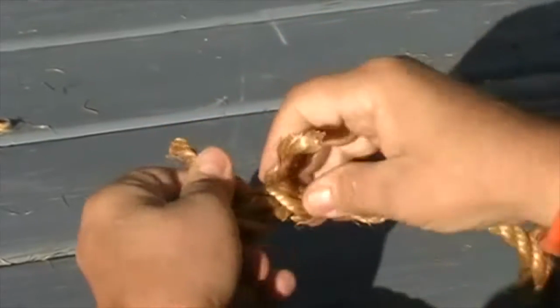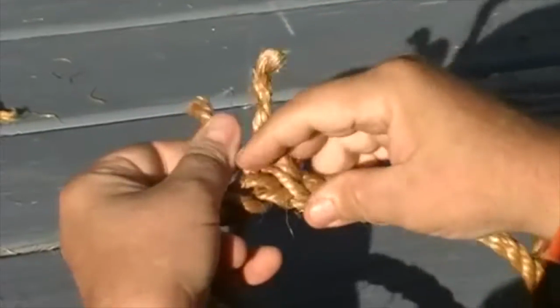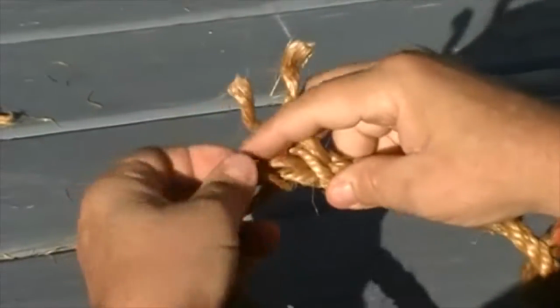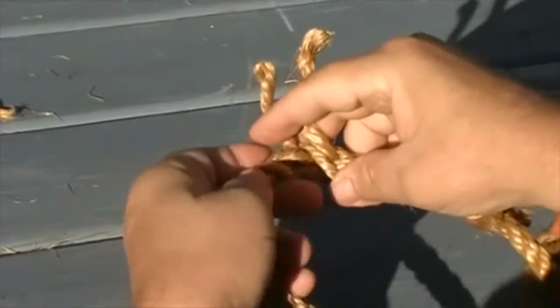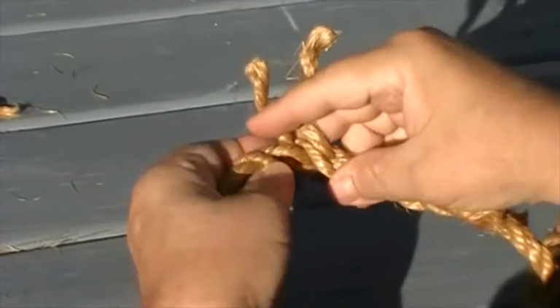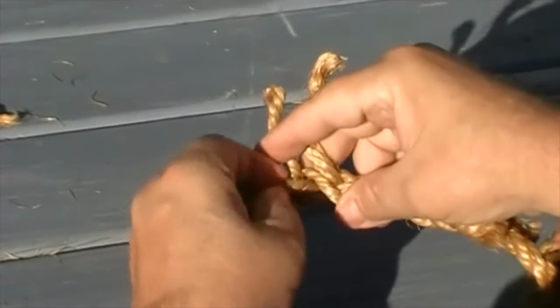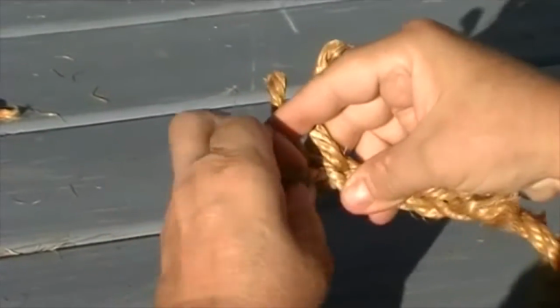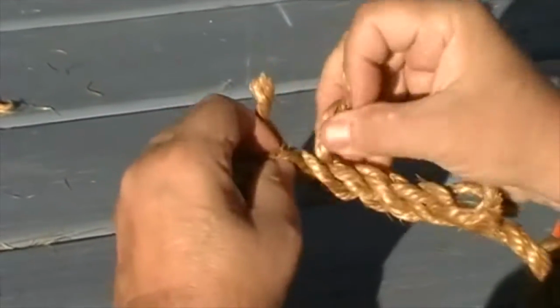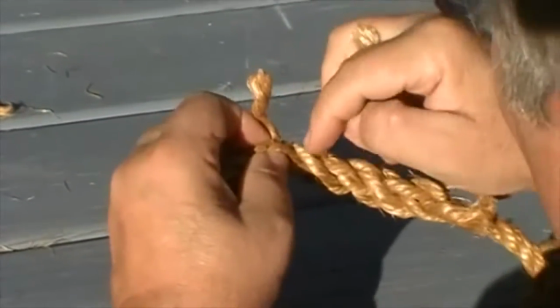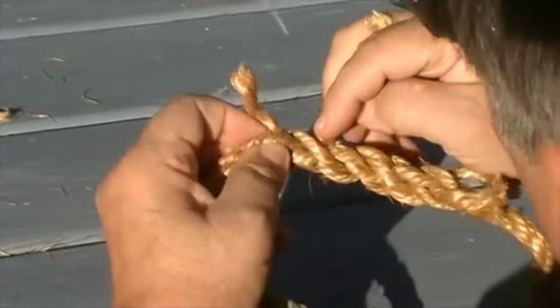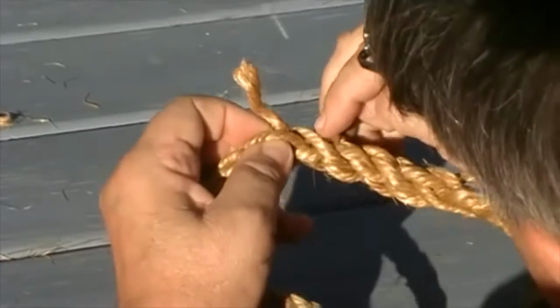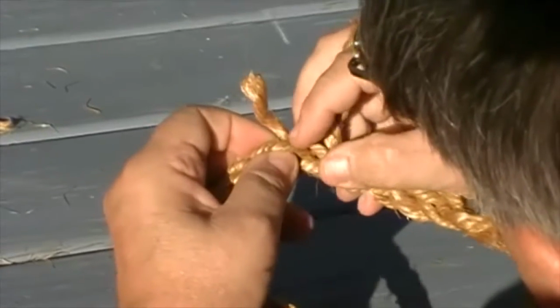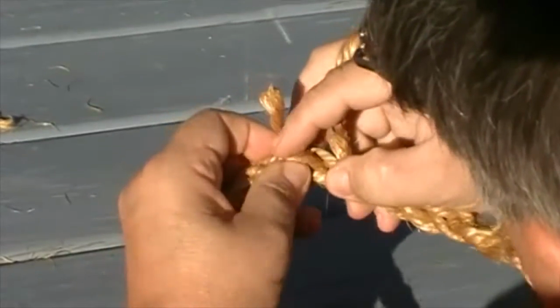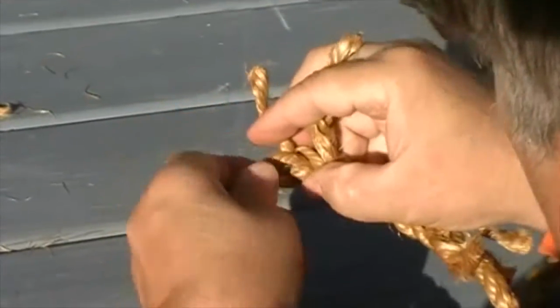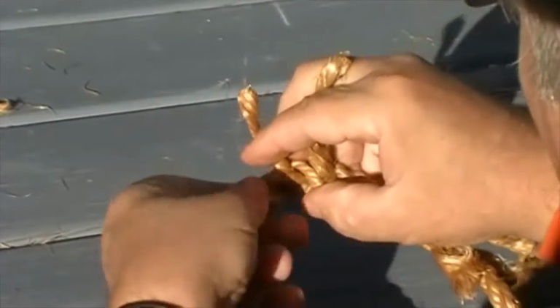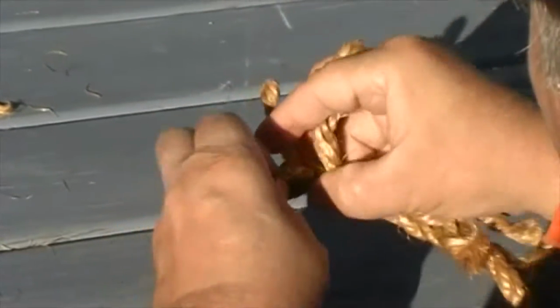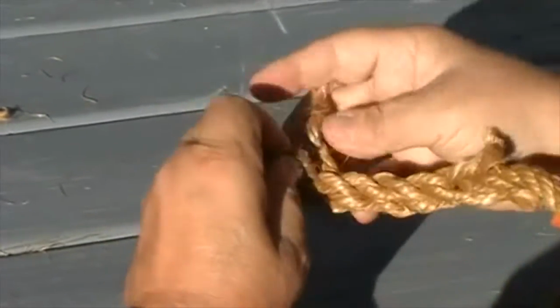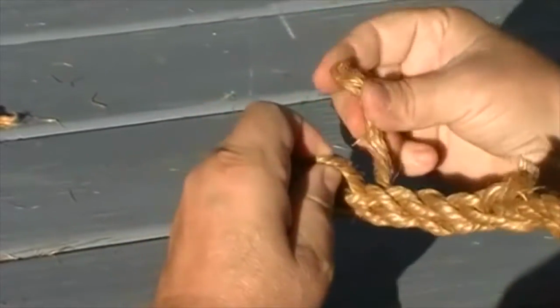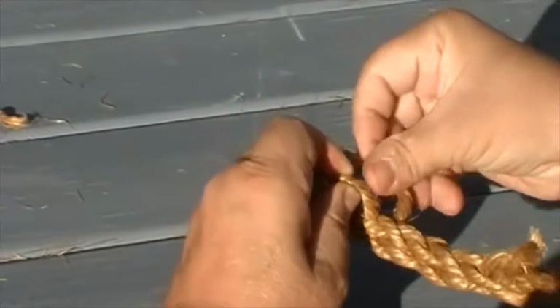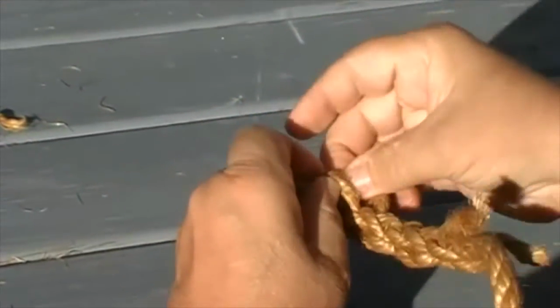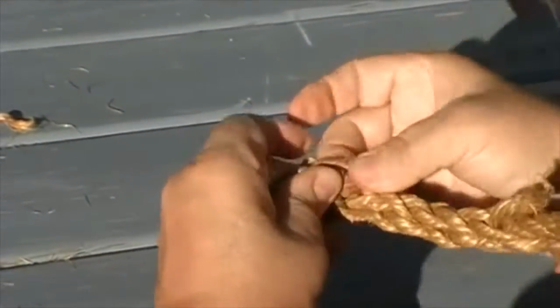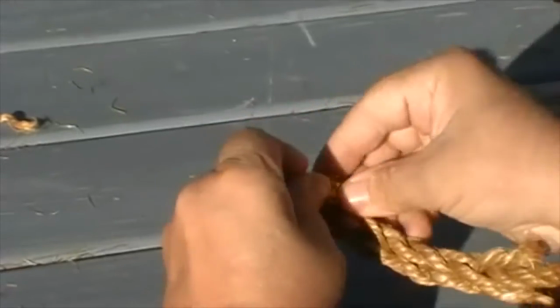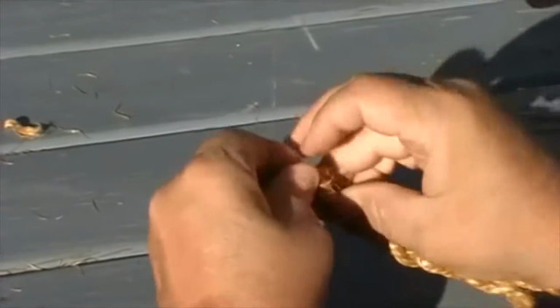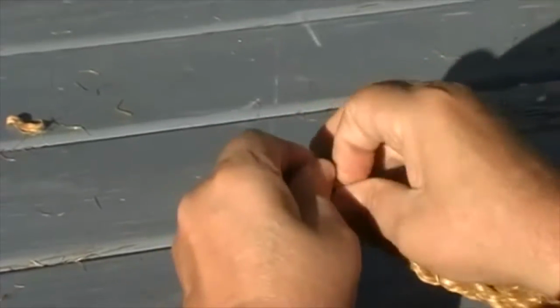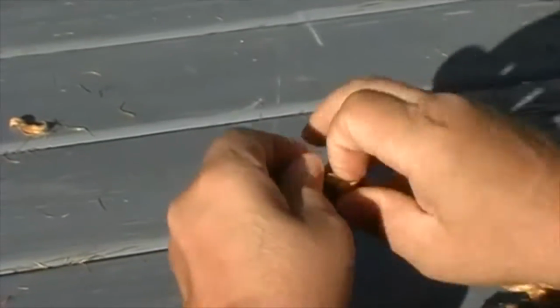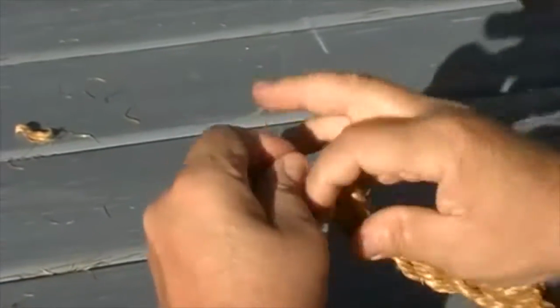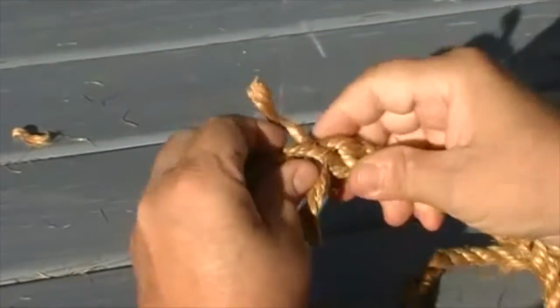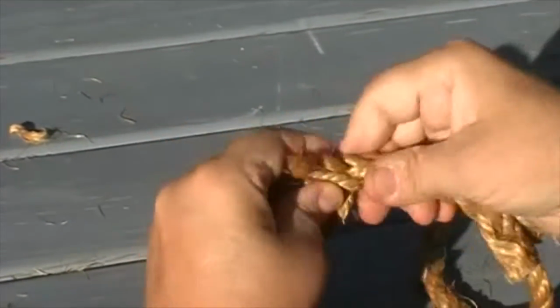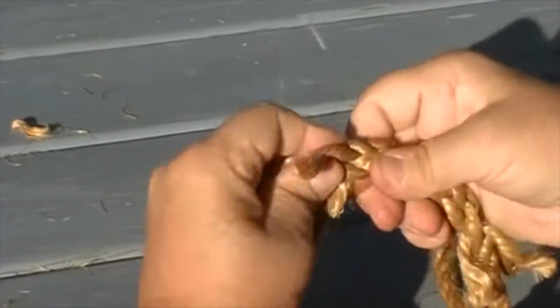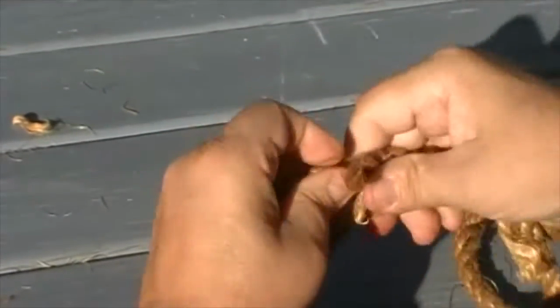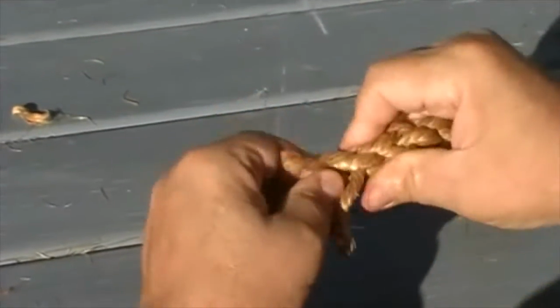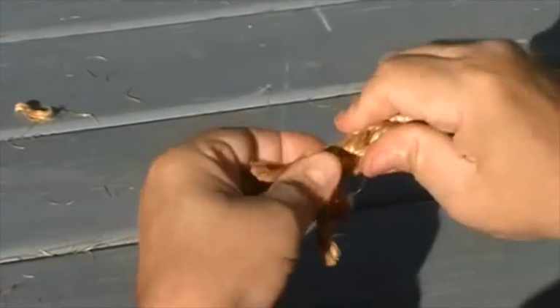The third one sometimes hides on you. It's going to go over this one right here and under that one. So I move my left hand, open it up, and with my right hand I put it through the hole. Now that was twice that way.